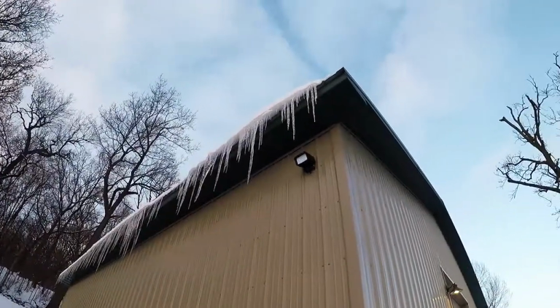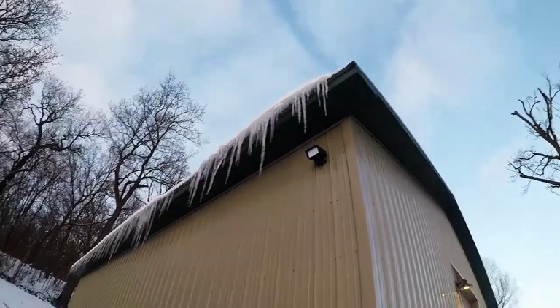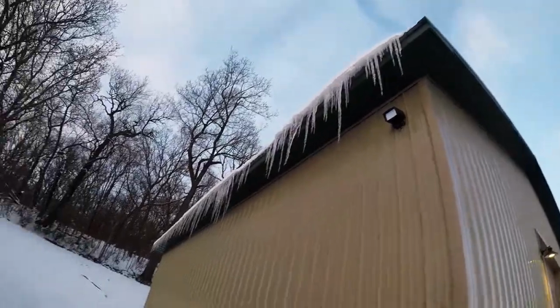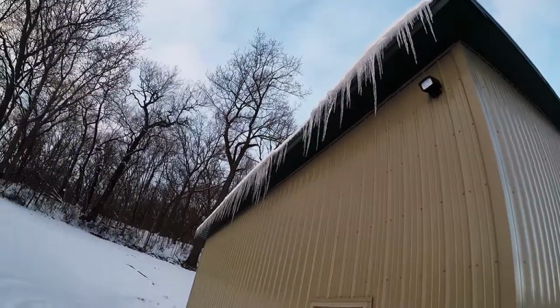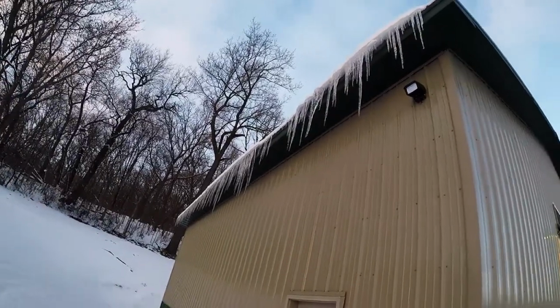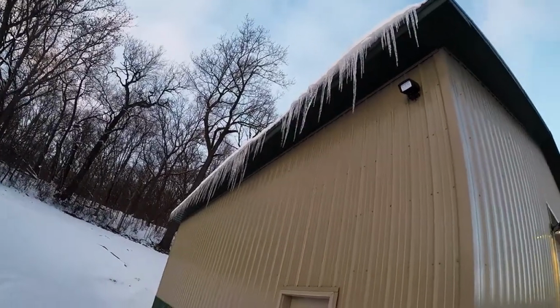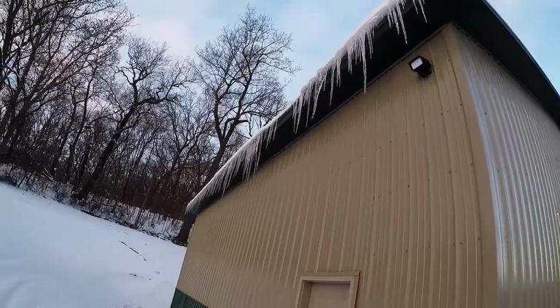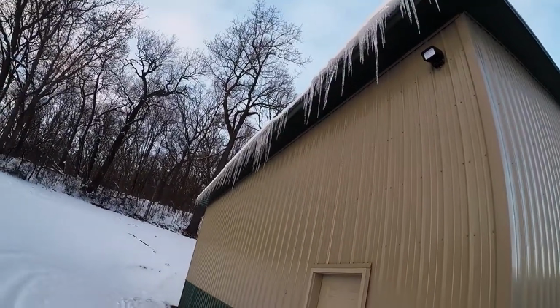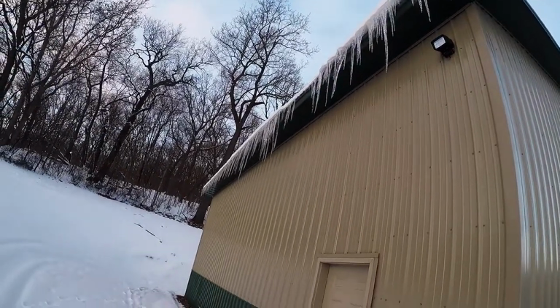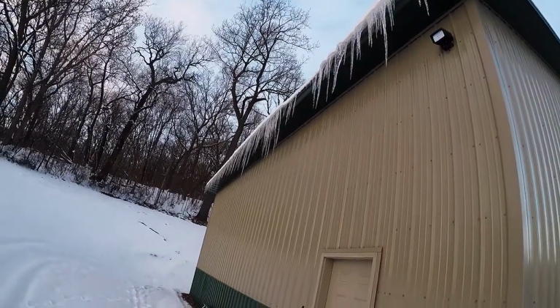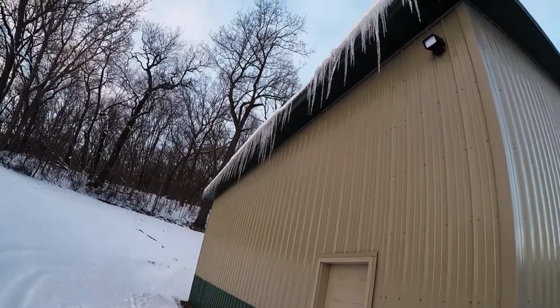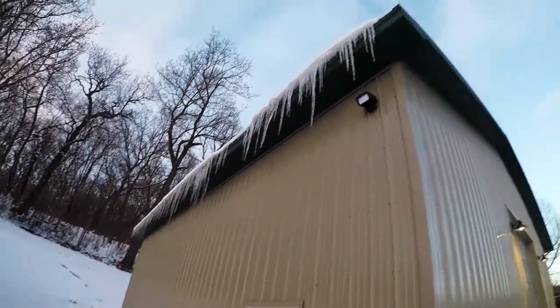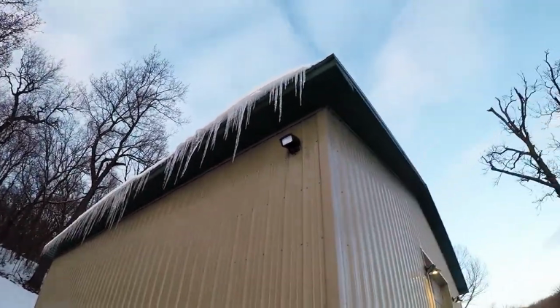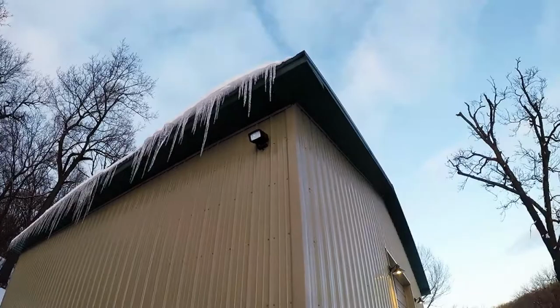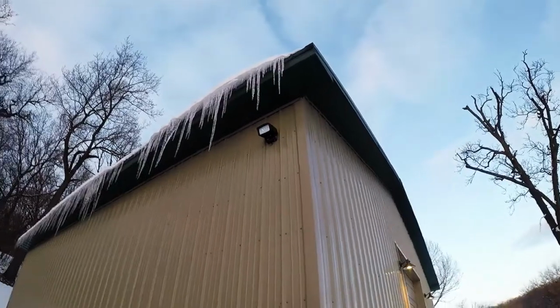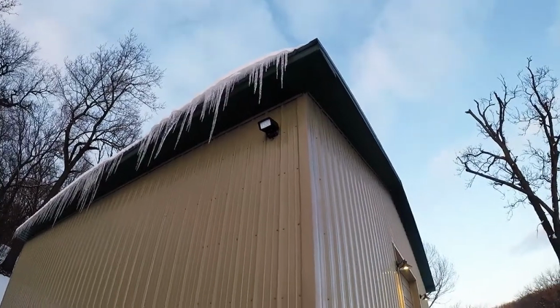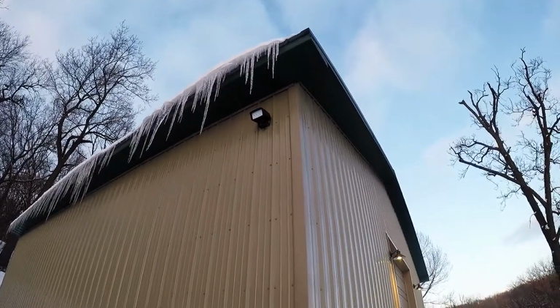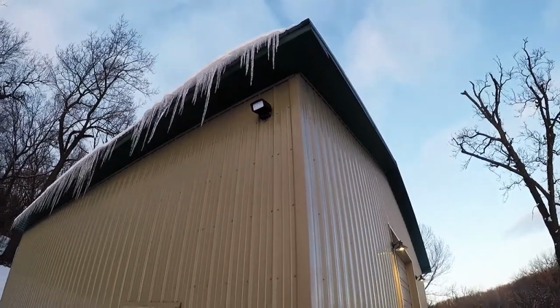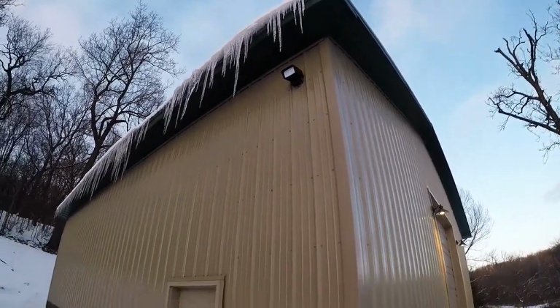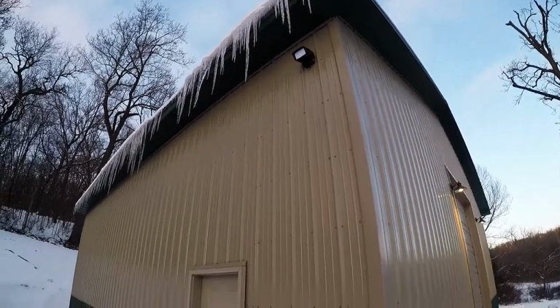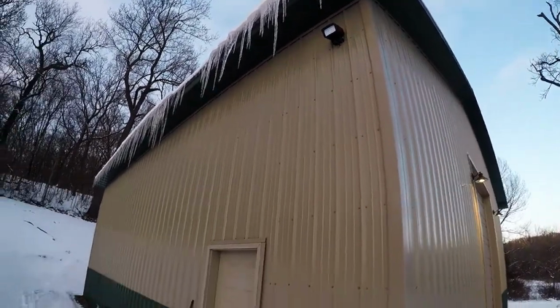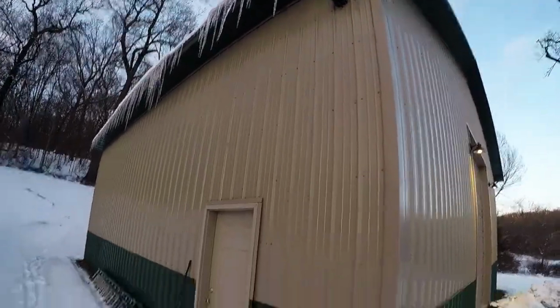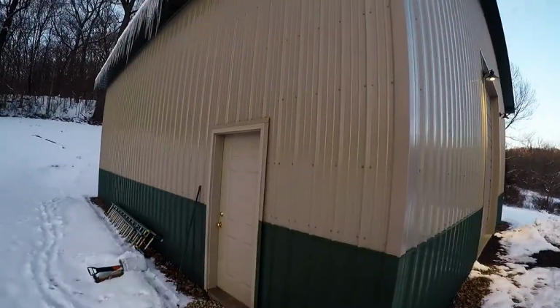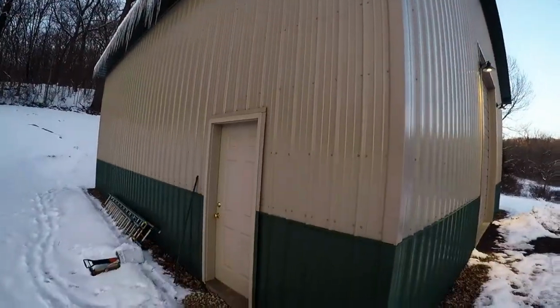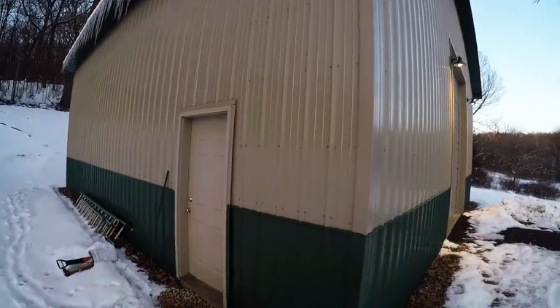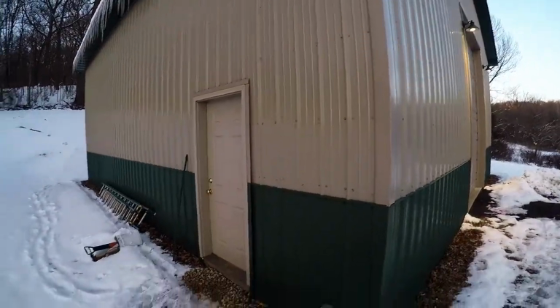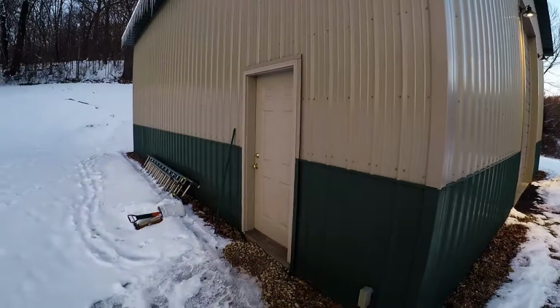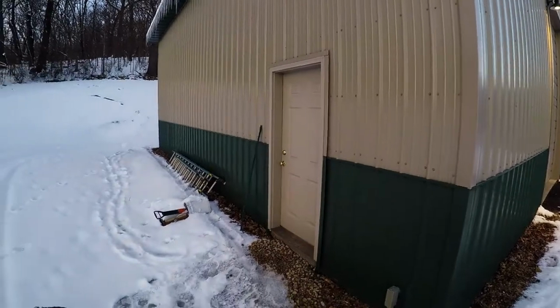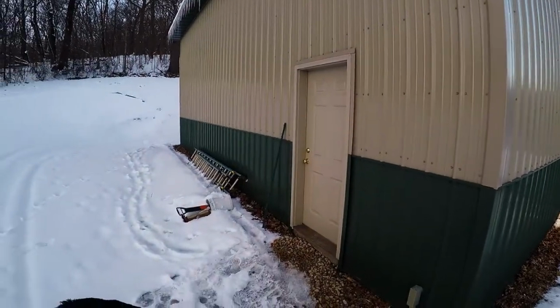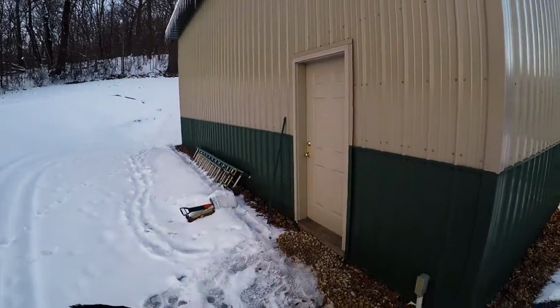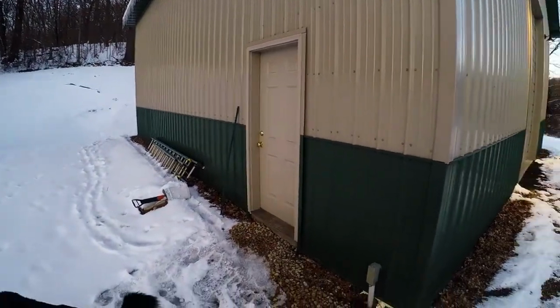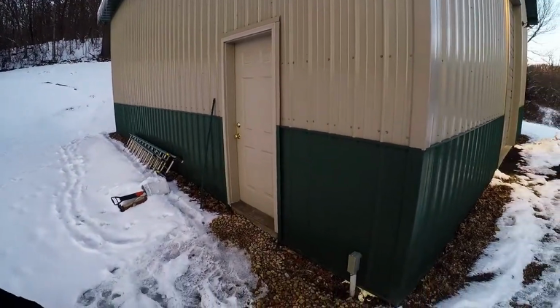You can see an ice dam building up there. Over the summer I'll be able to put a gutter up to catch all that. And getting the heat going inside will really help with that too.